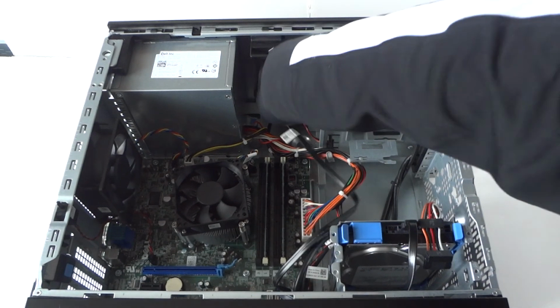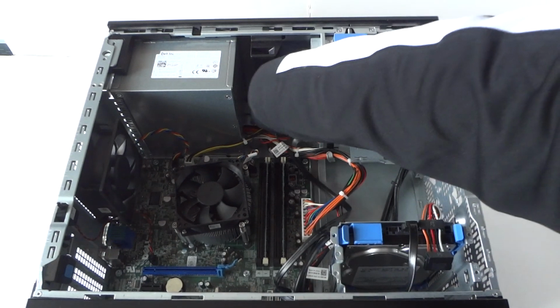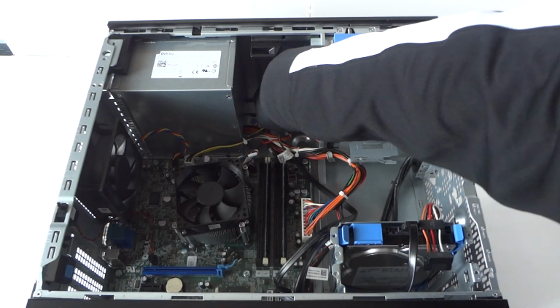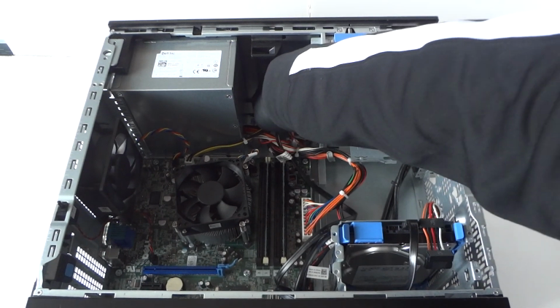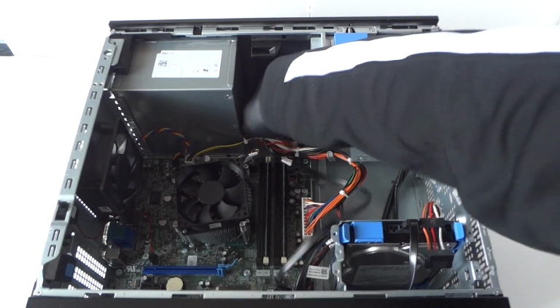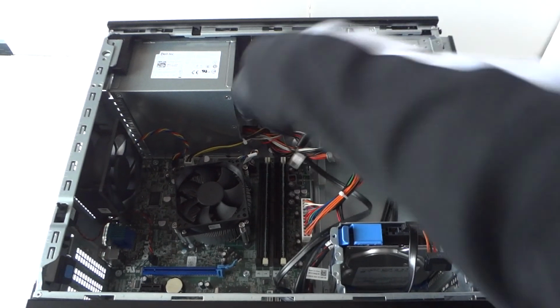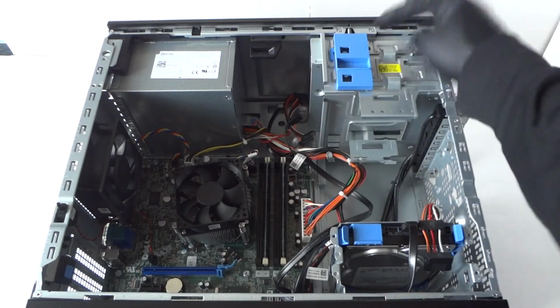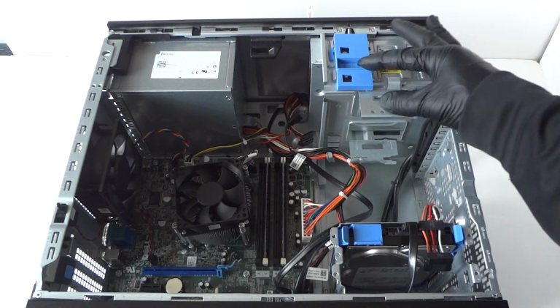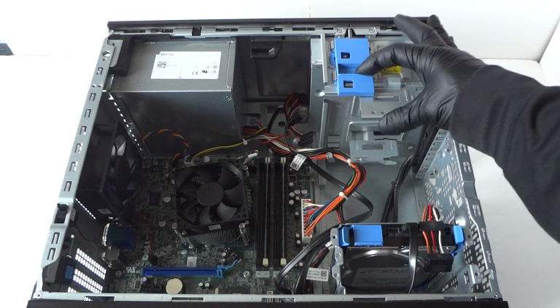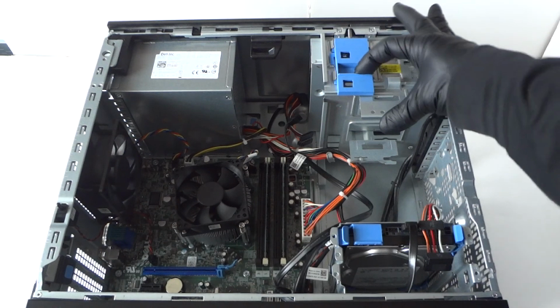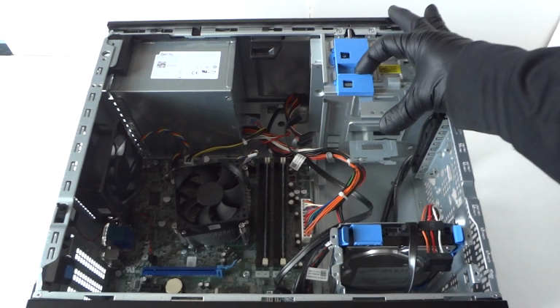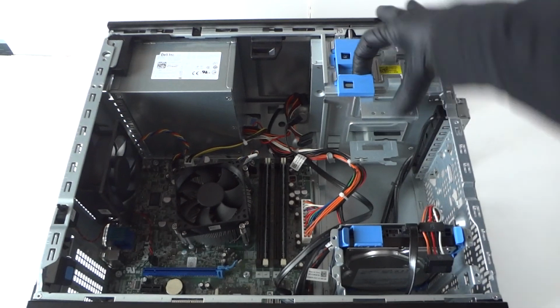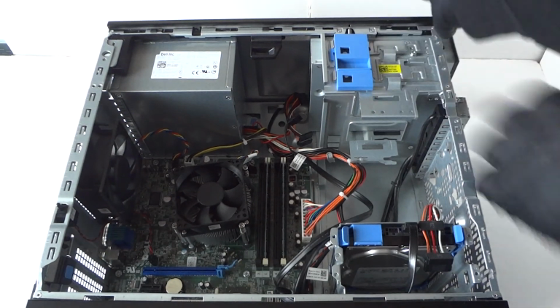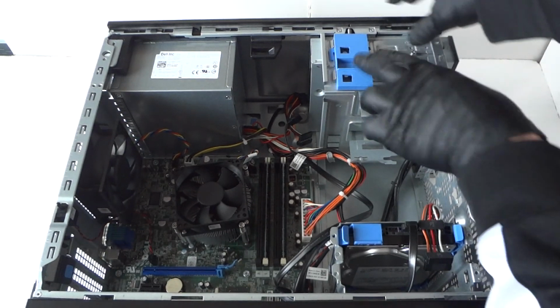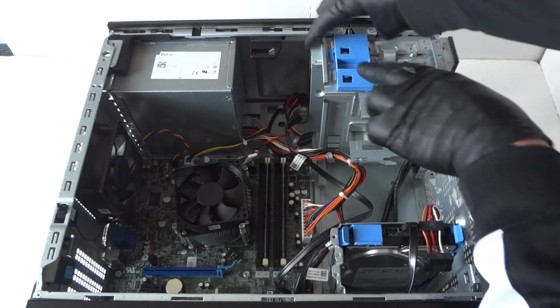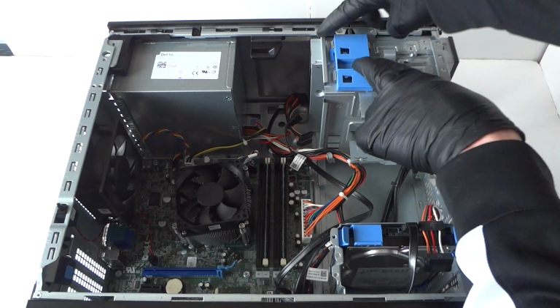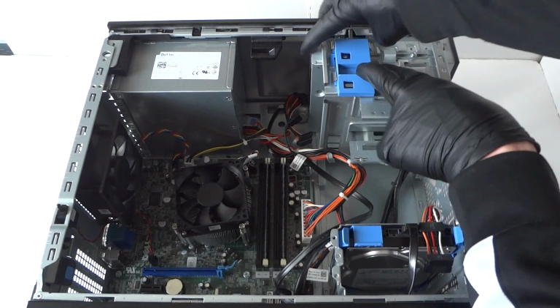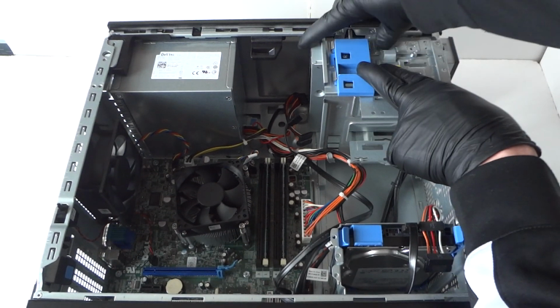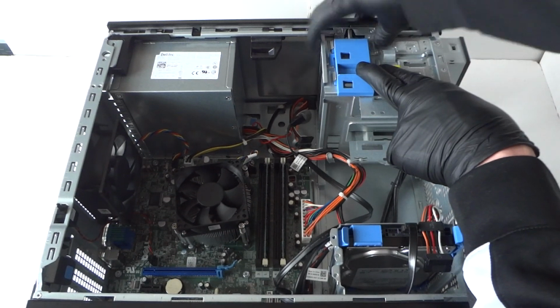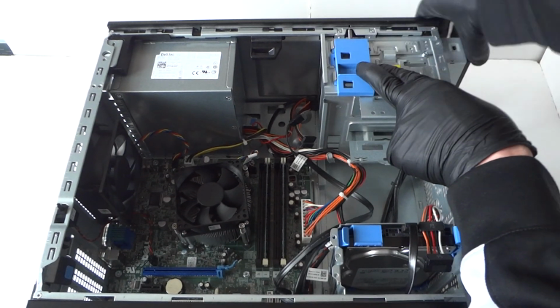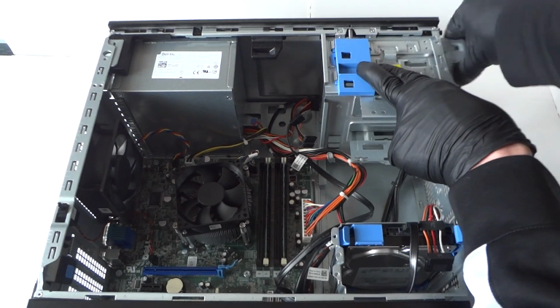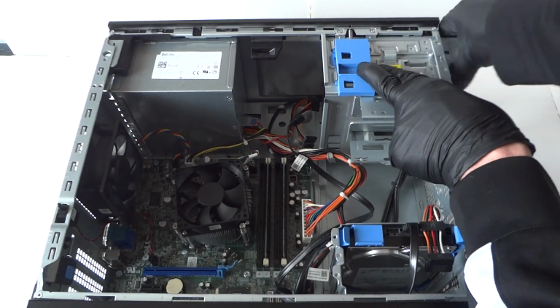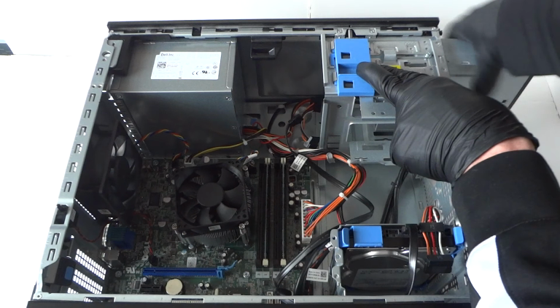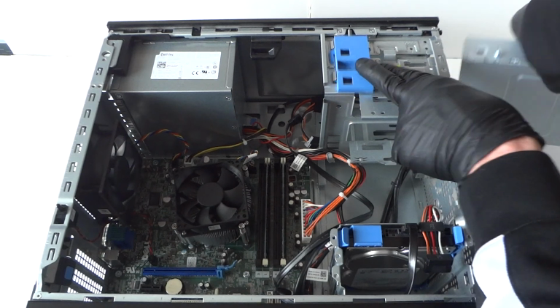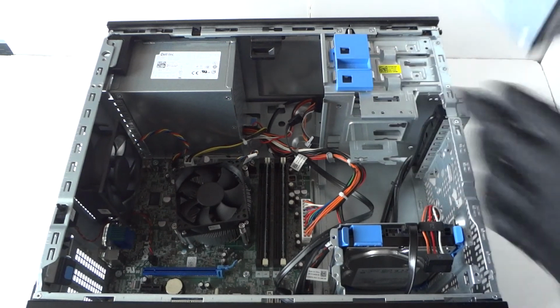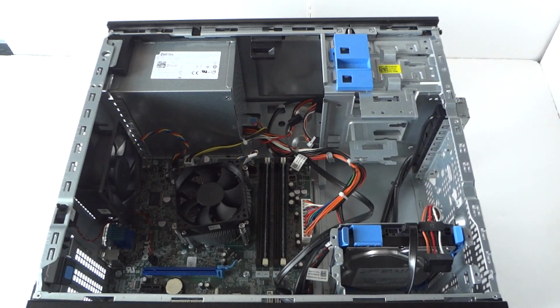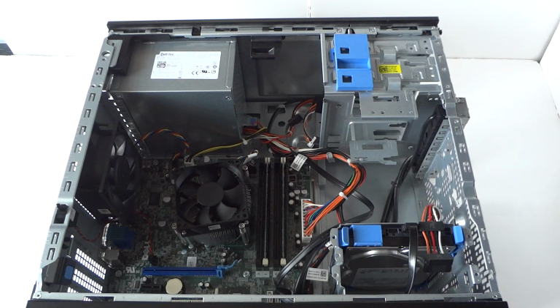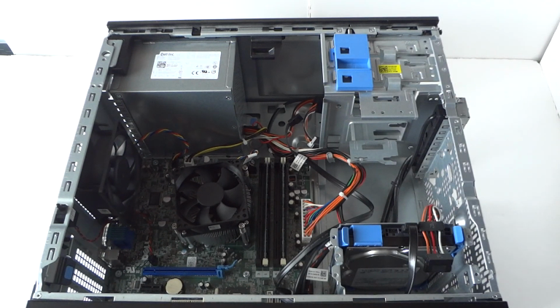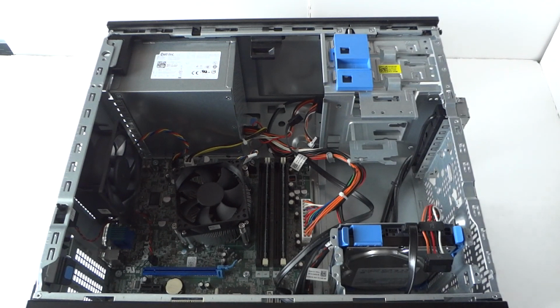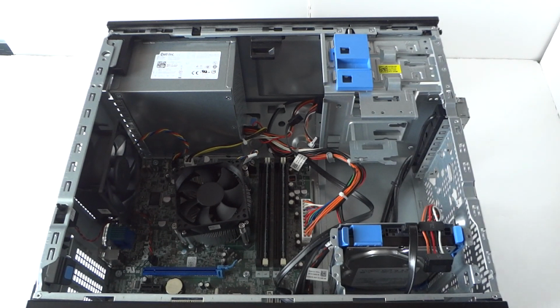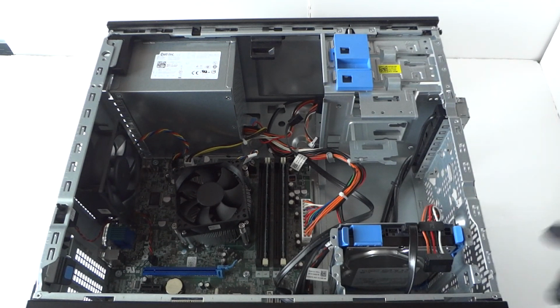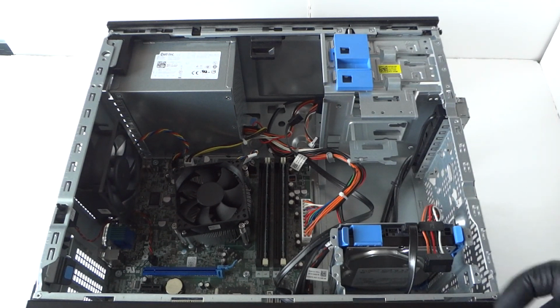We're going to disconnect the SATA power cable for the optical drive. The little clip — you press it down to release it, then you slide the optical drive to the right side and it comes right out. So remove the optical drive.